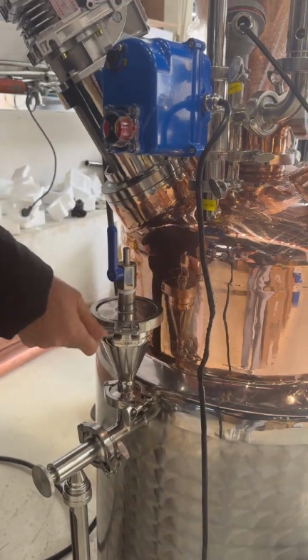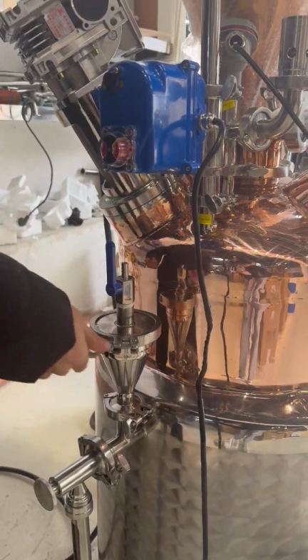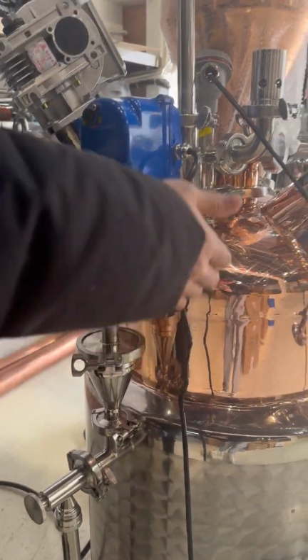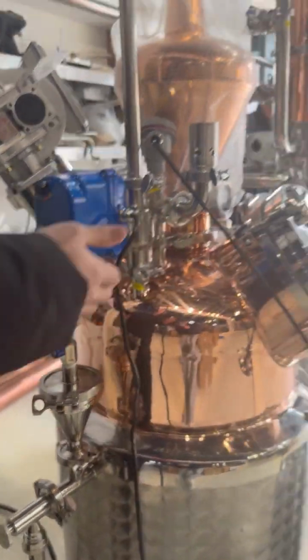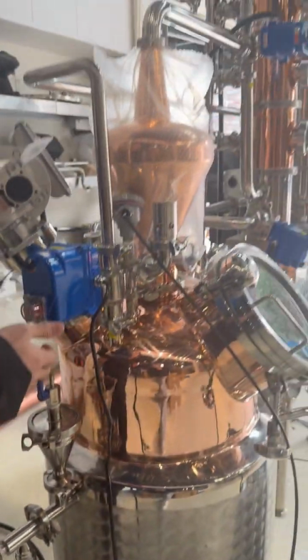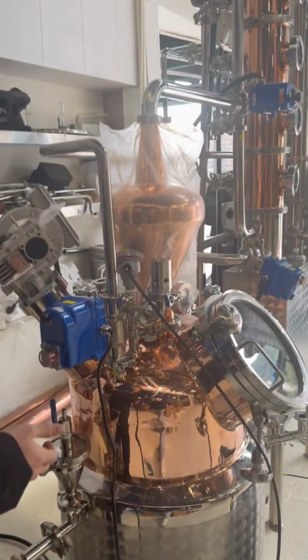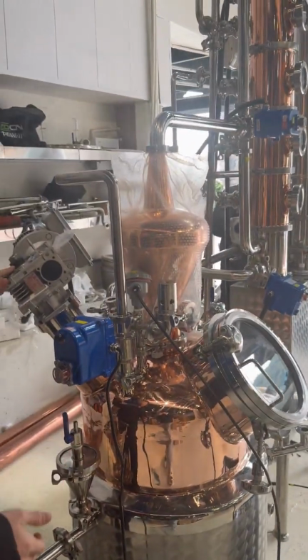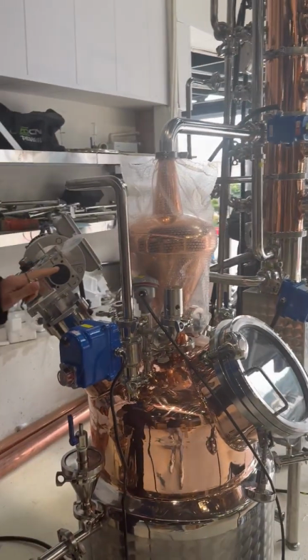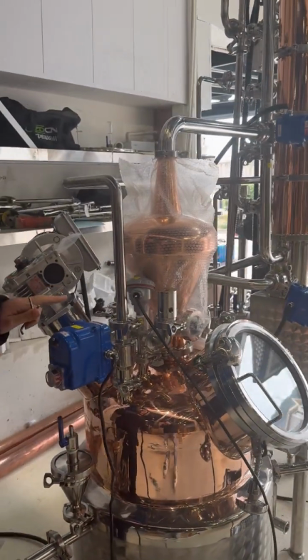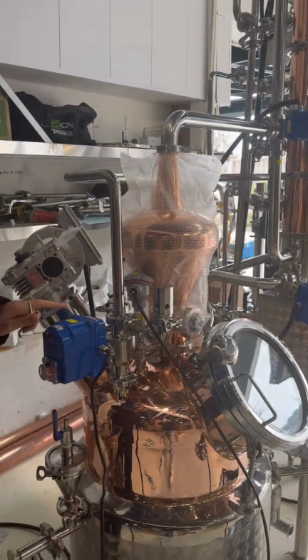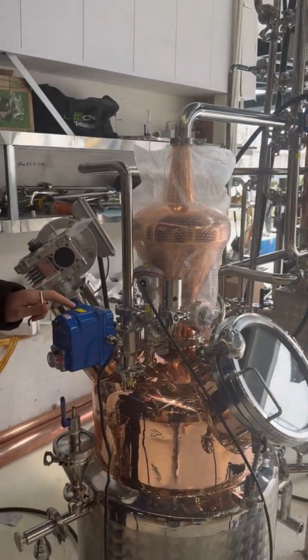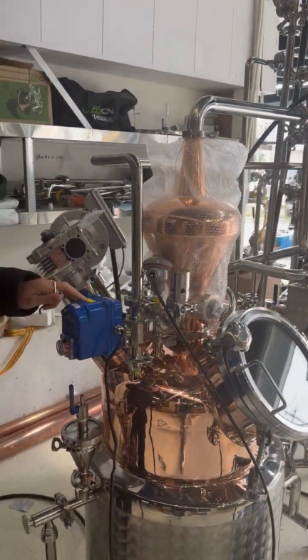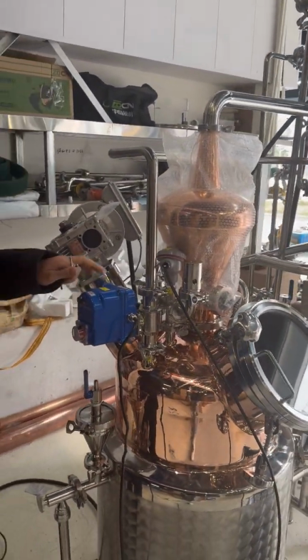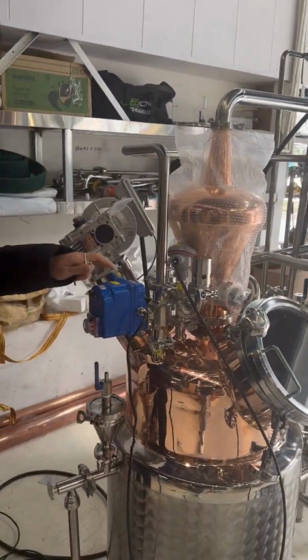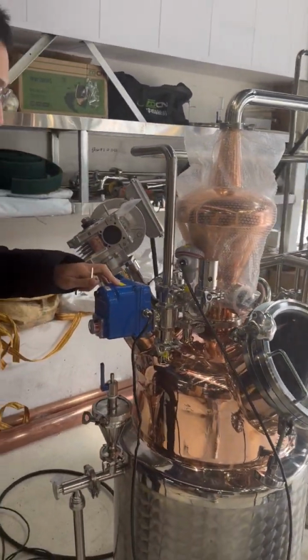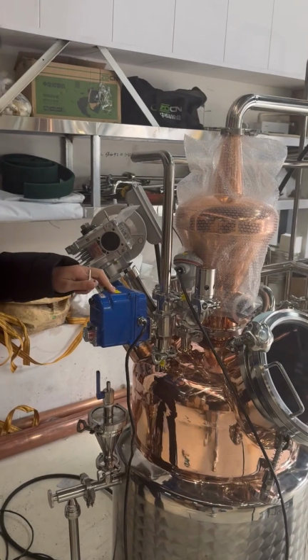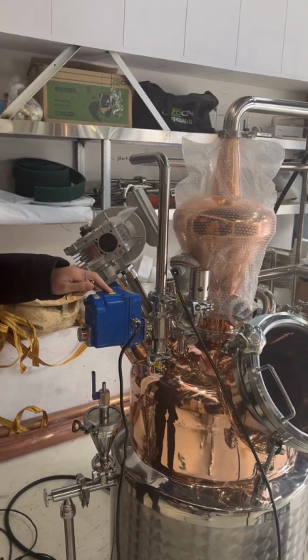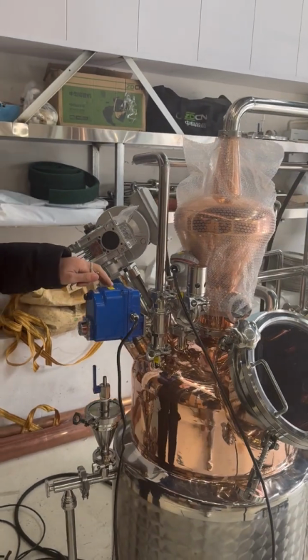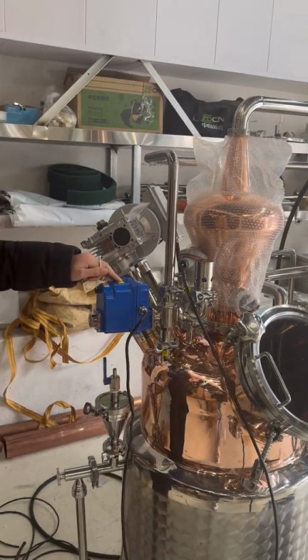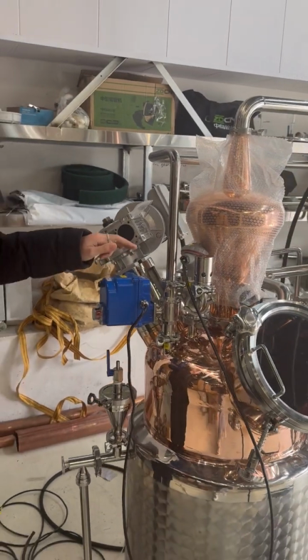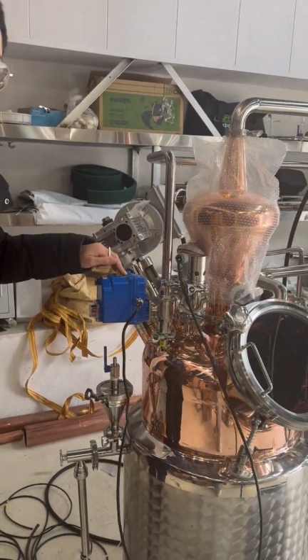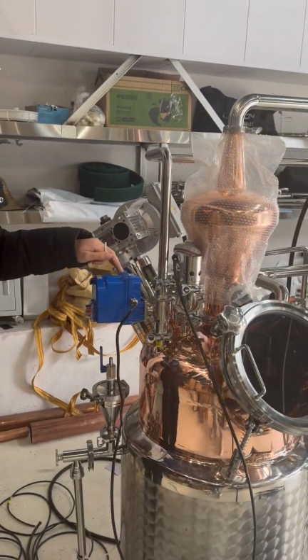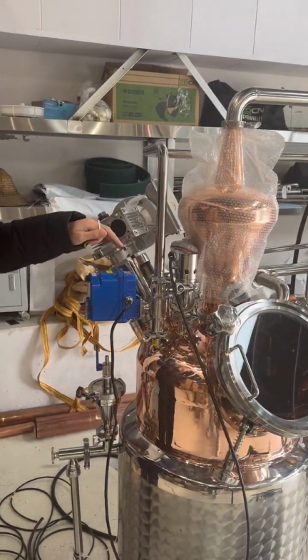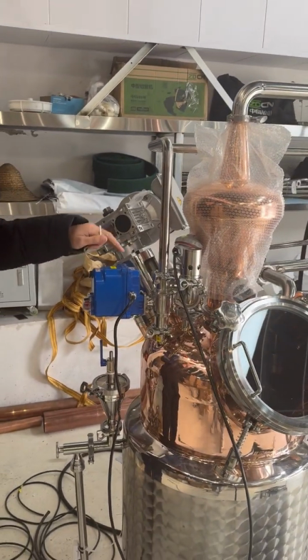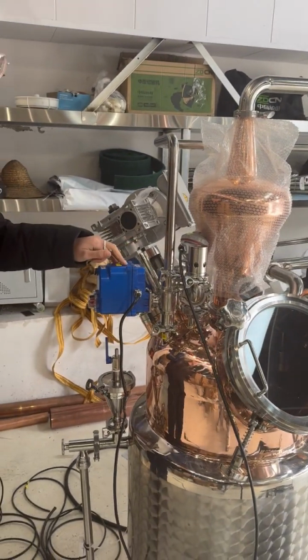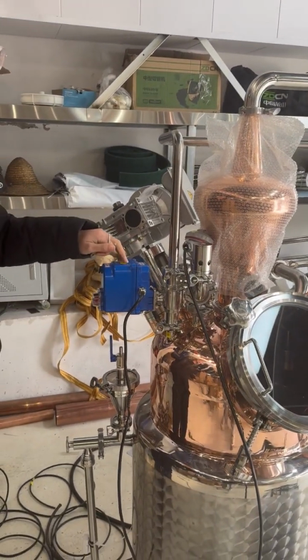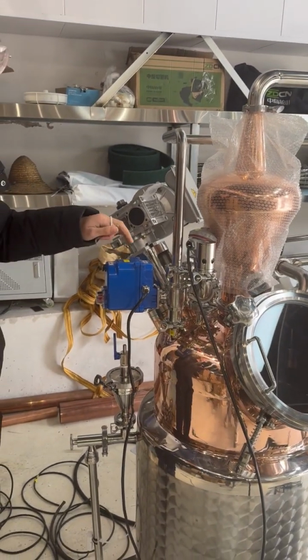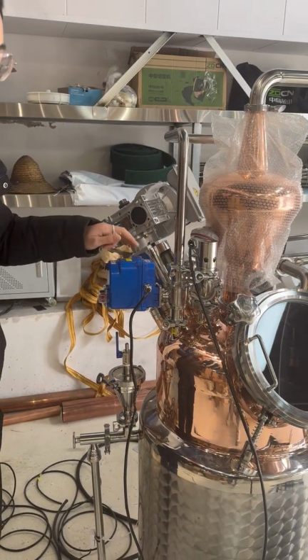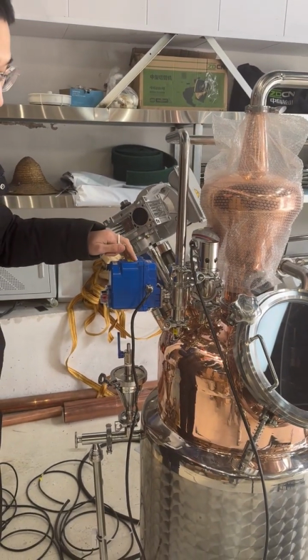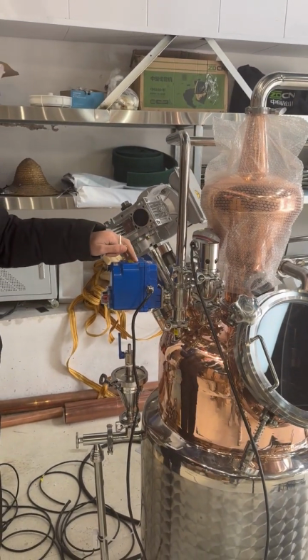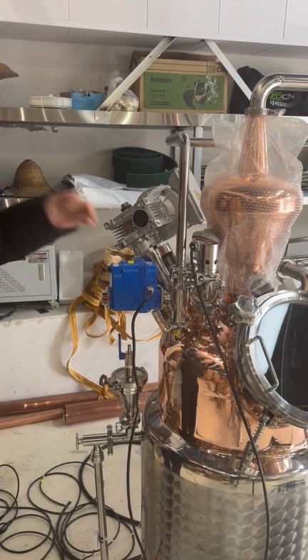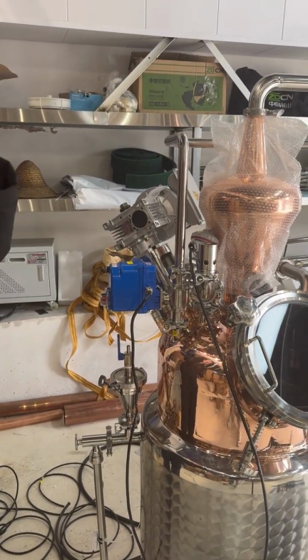And this is the architecture, and here is the pour unit water. This one is for you to clean — the auto-clean system.